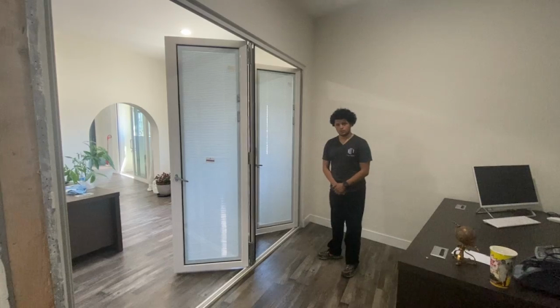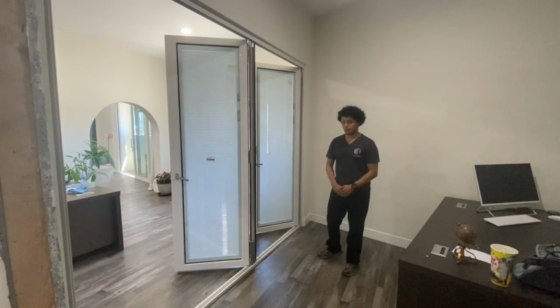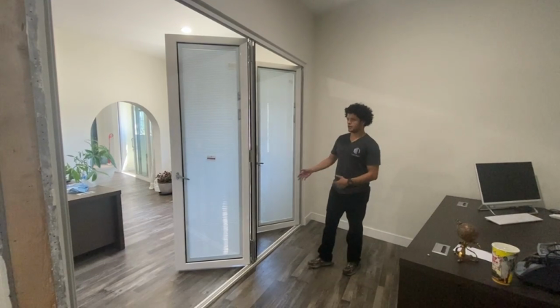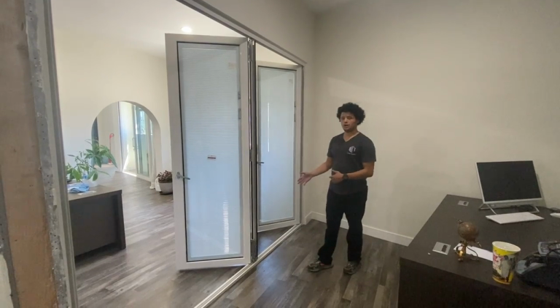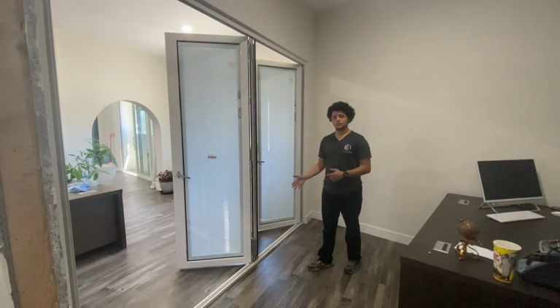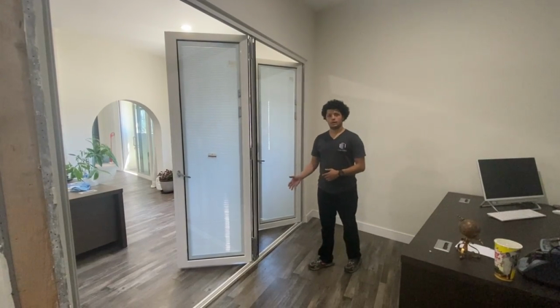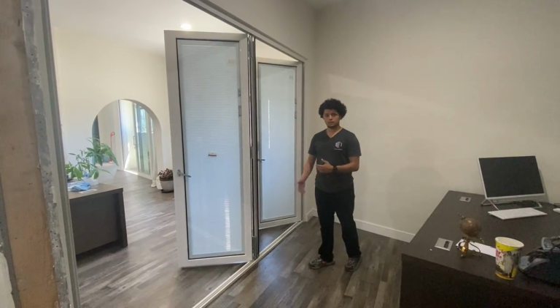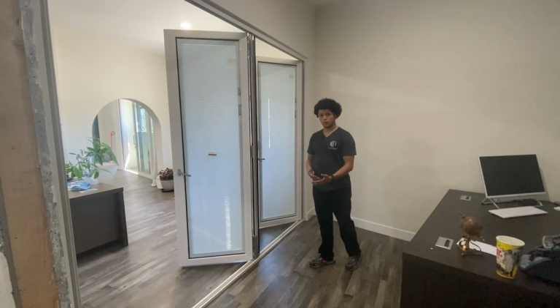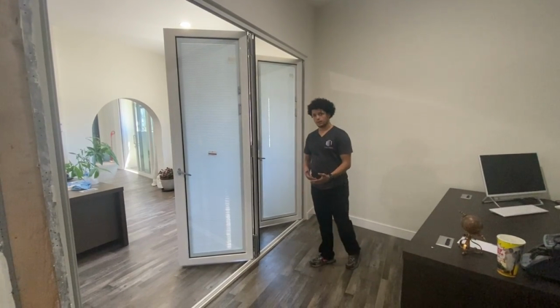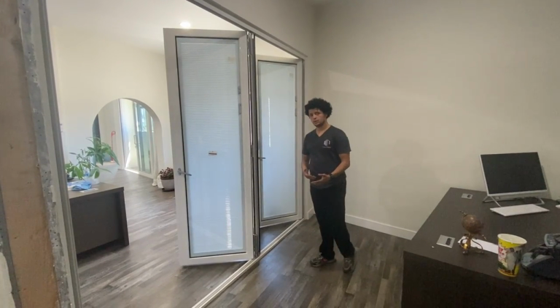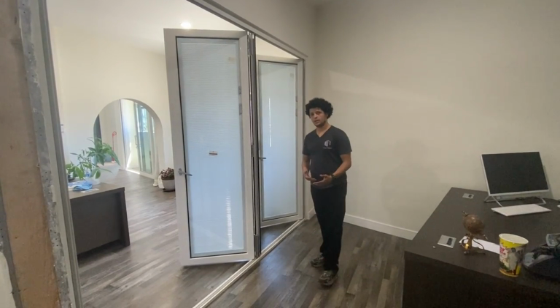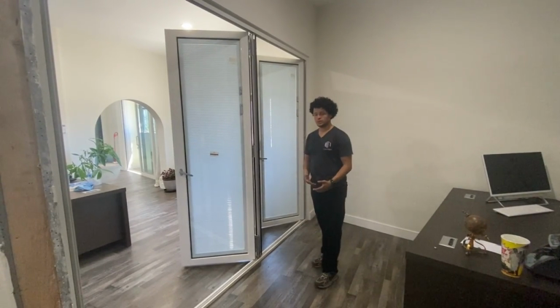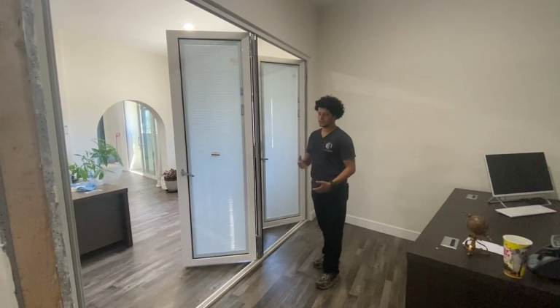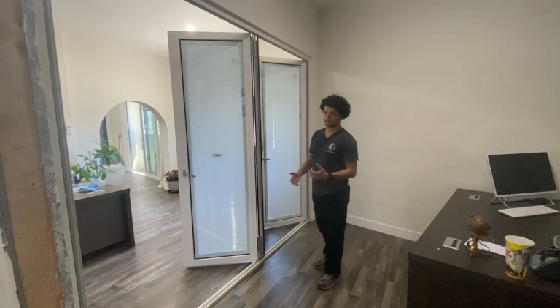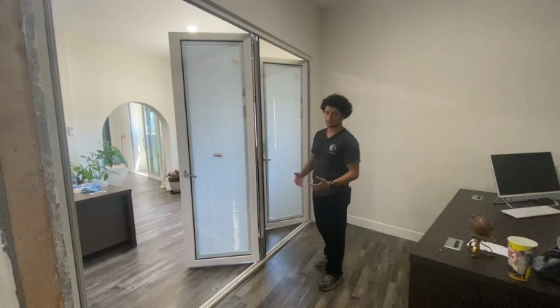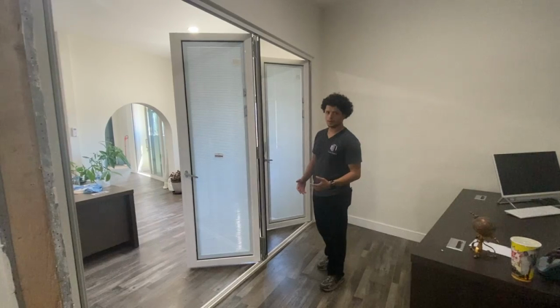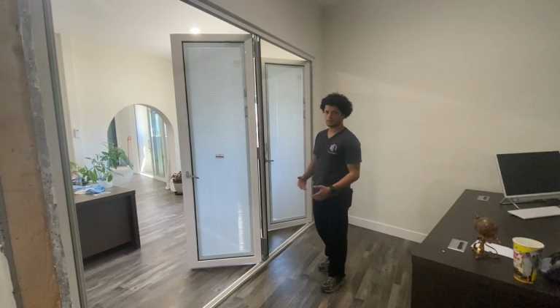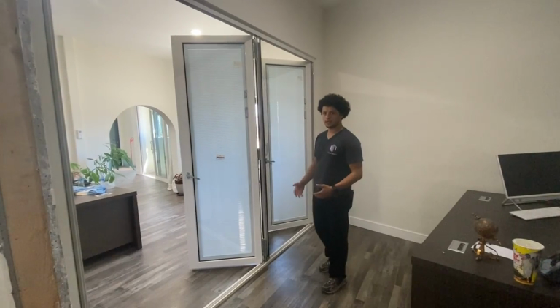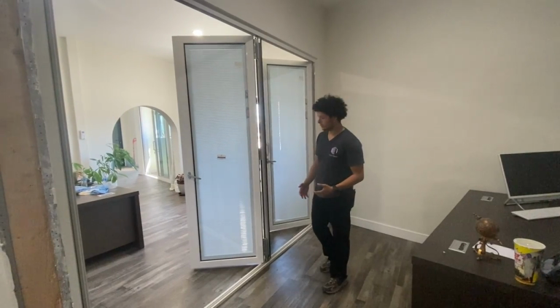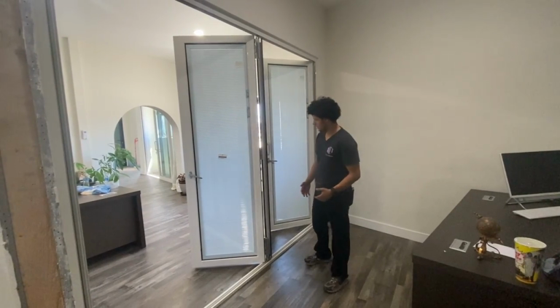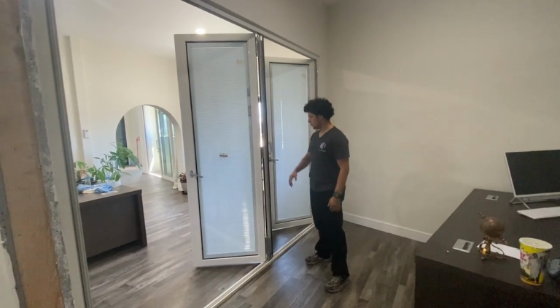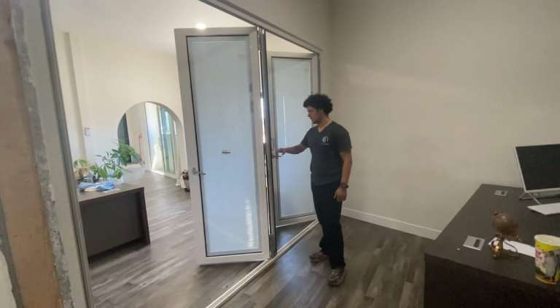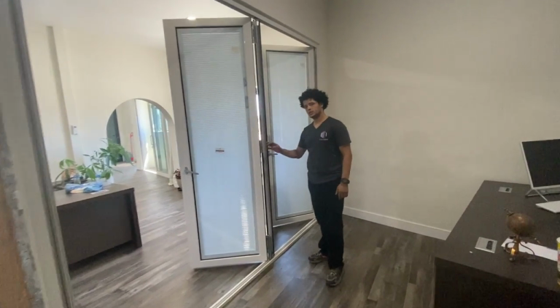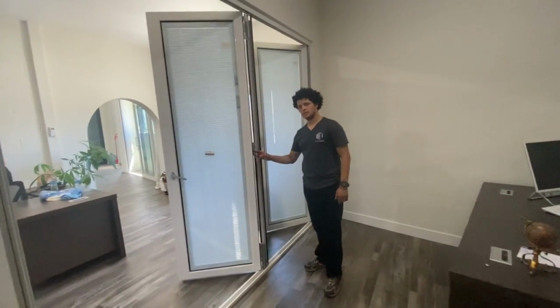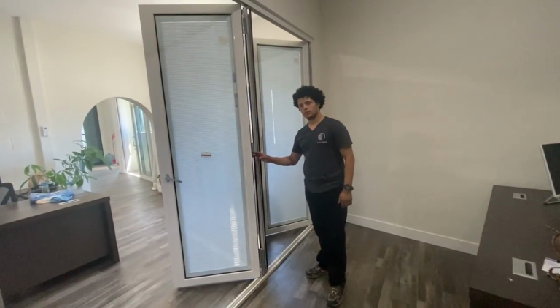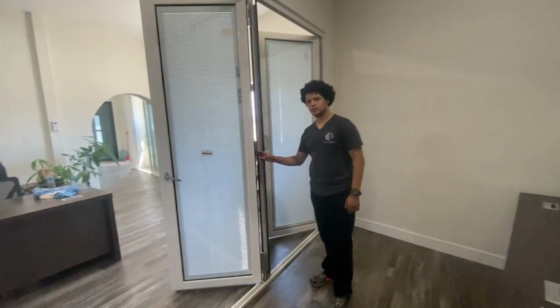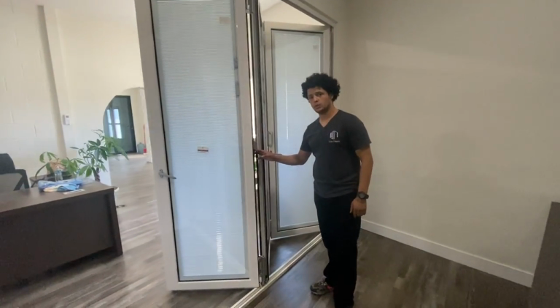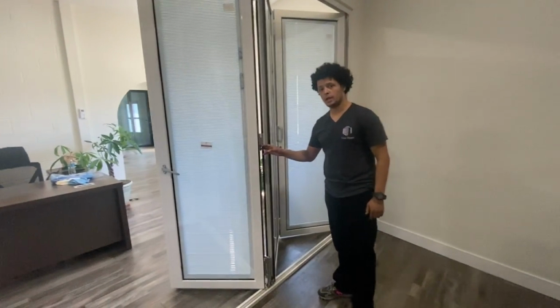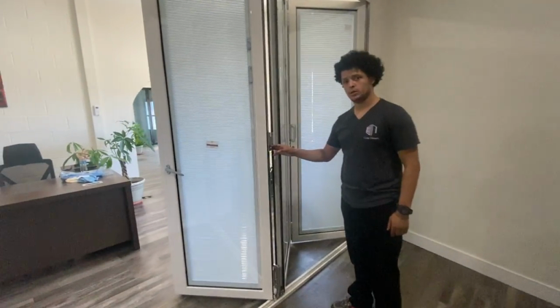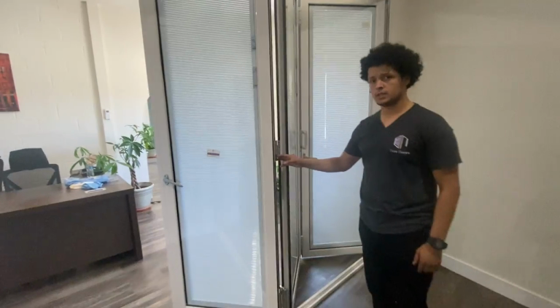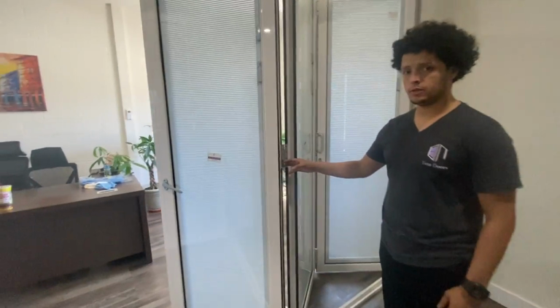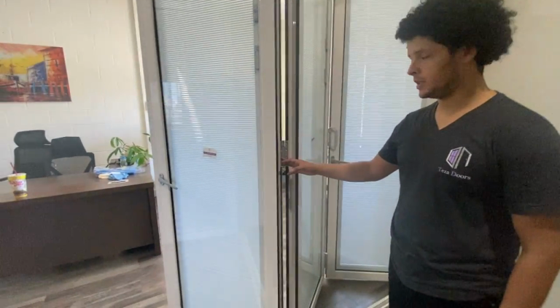Today I want to talk about our 75 series. When you want to compare it to our 90 series, it's going to have some similarities but not too much. With the hinges on this 75 series, you are not able to adjust it after installation.